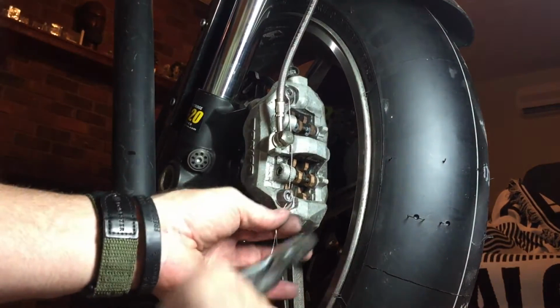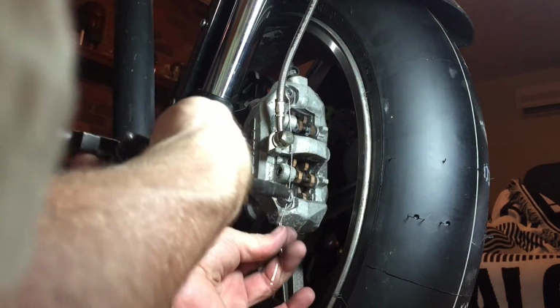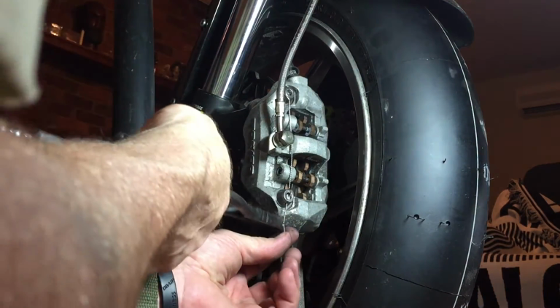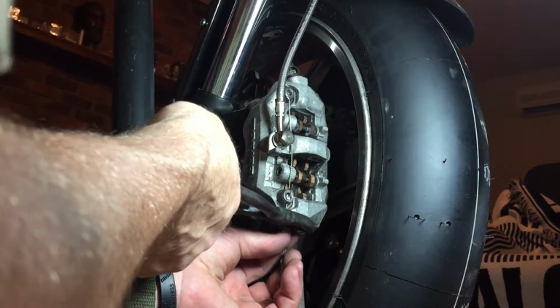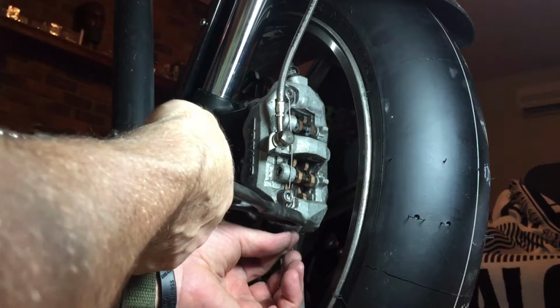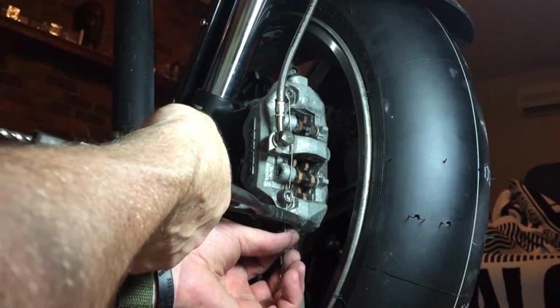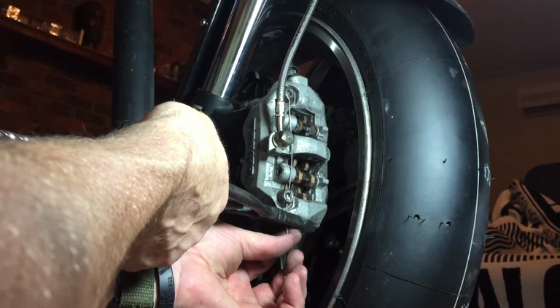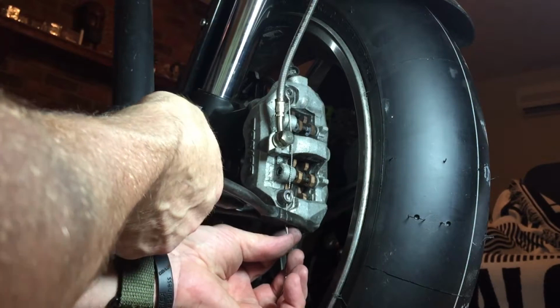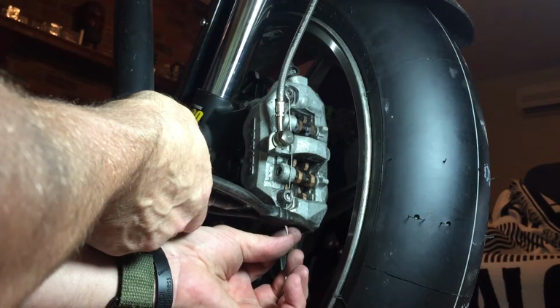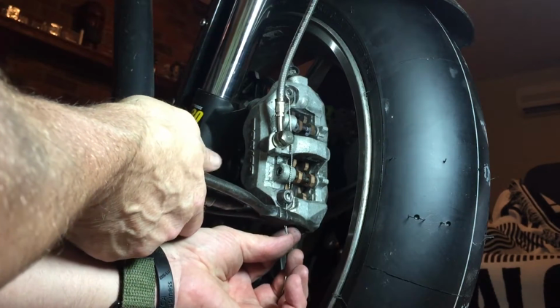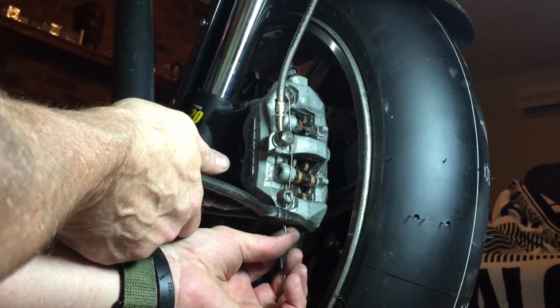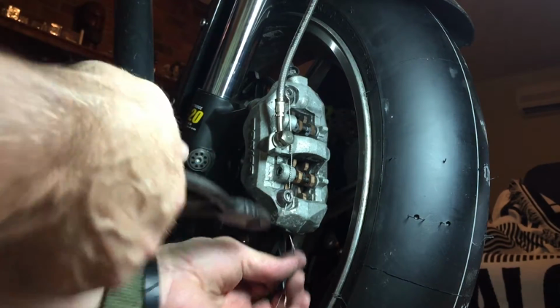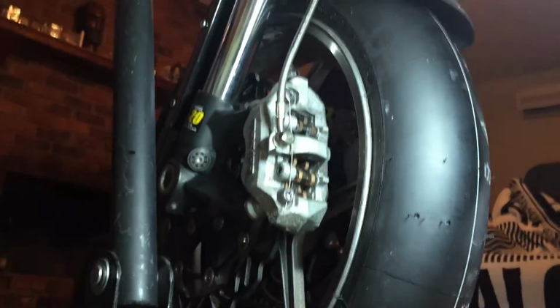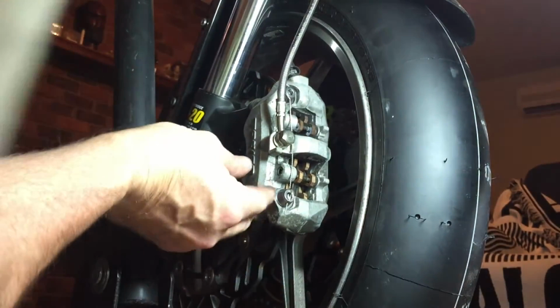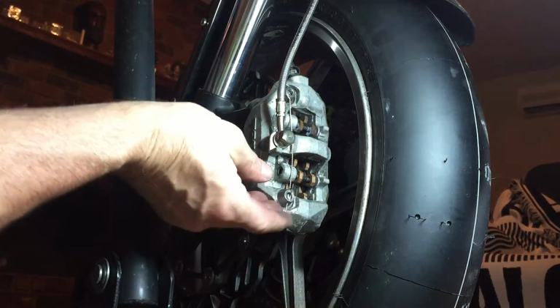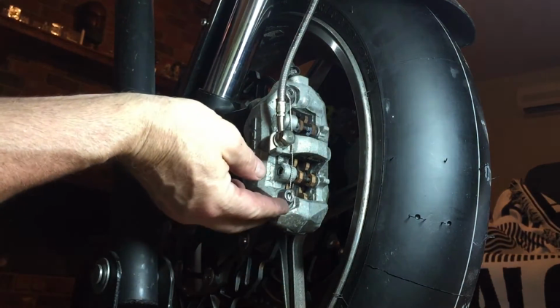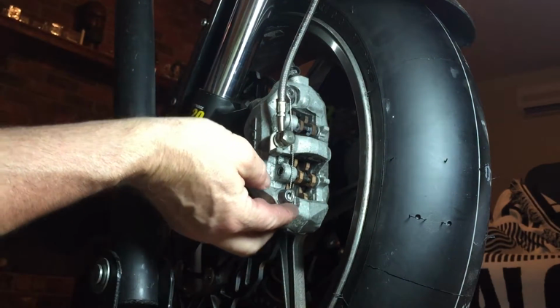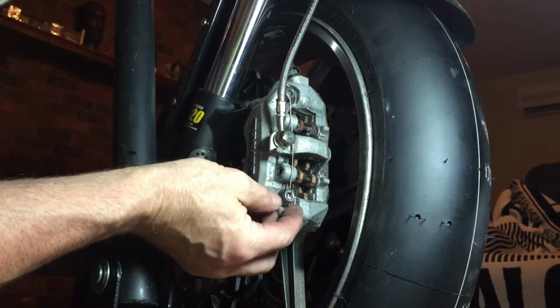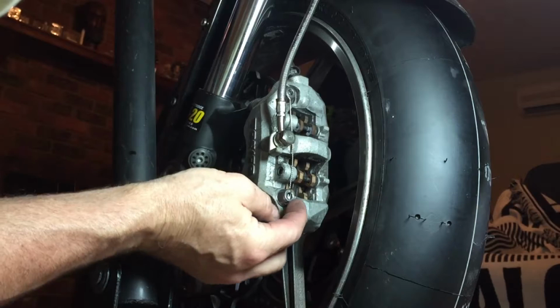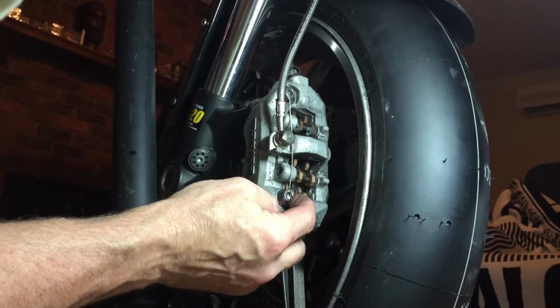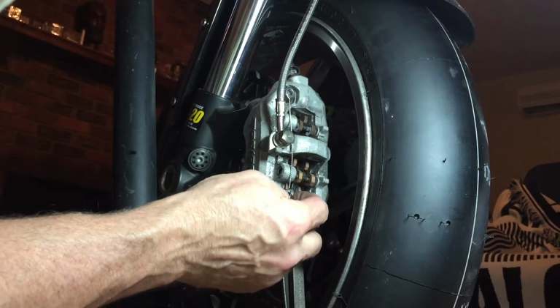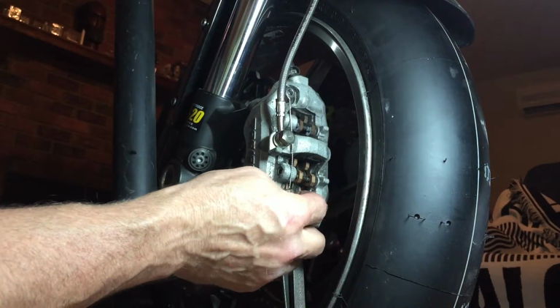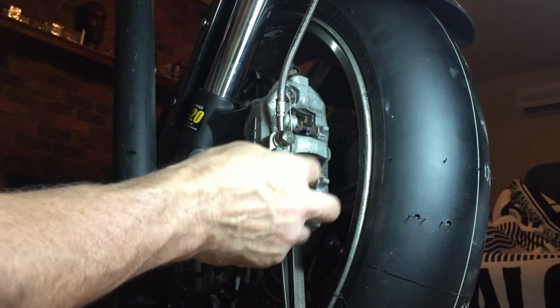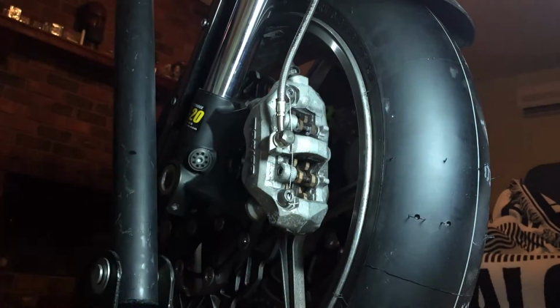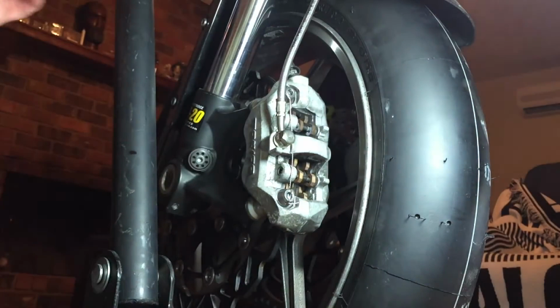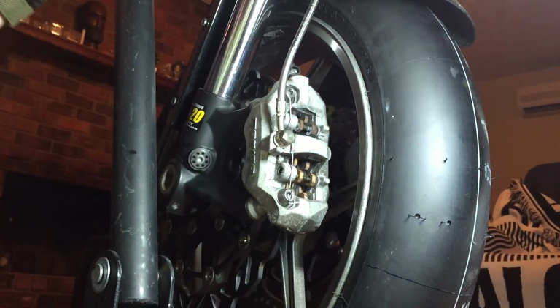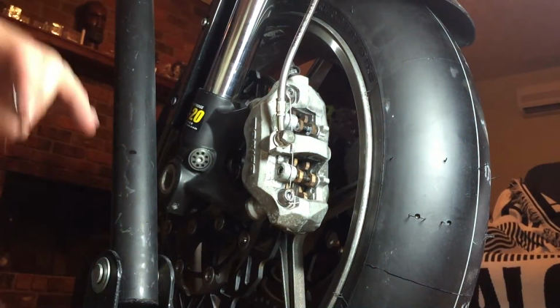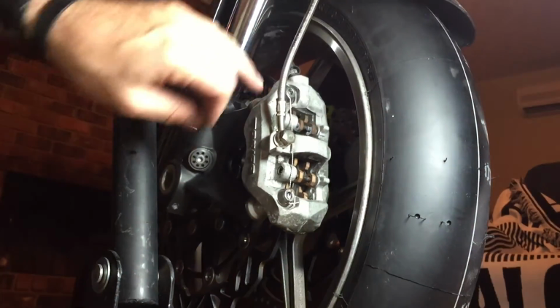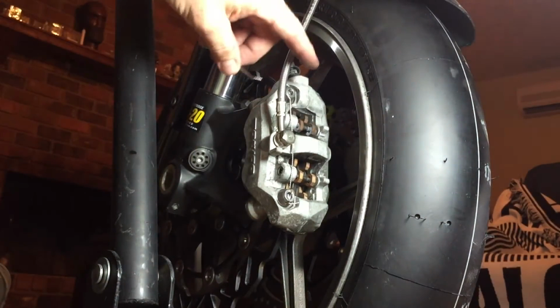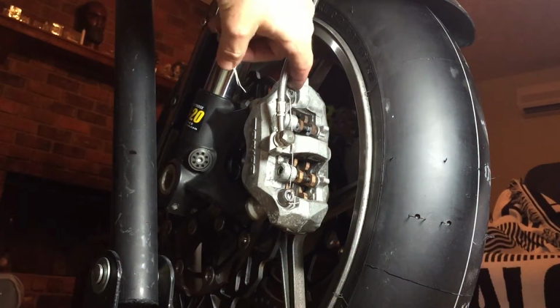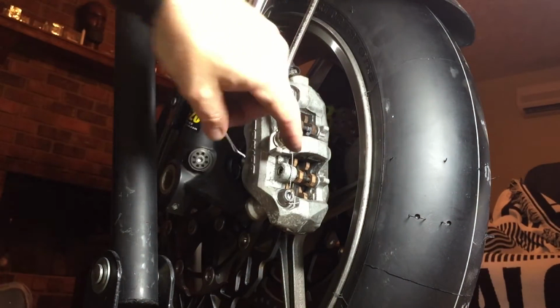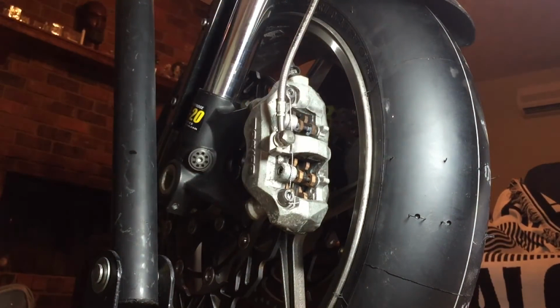That will work. I just tuck this away so no one gets cut on it. And that's safety wire brakes. Thanks.